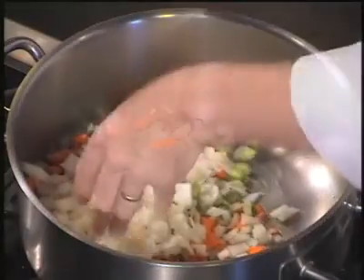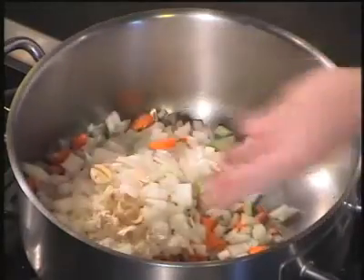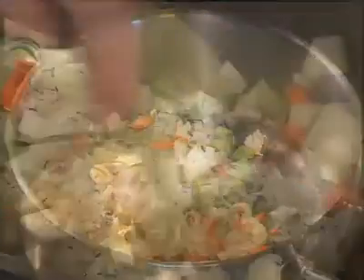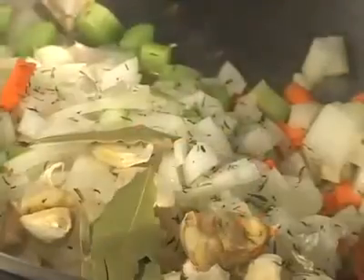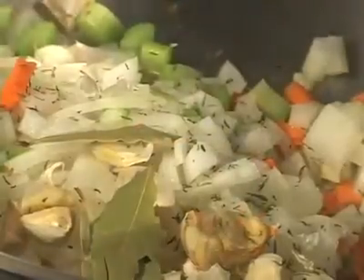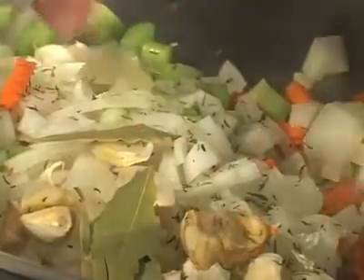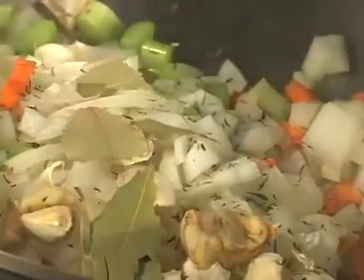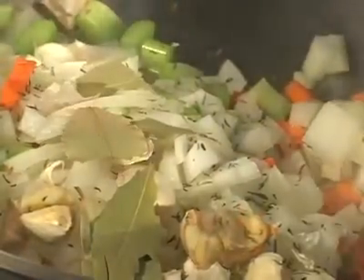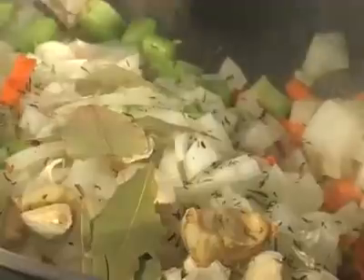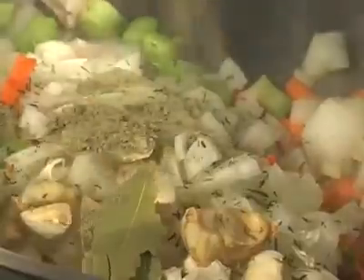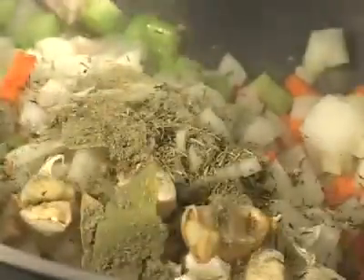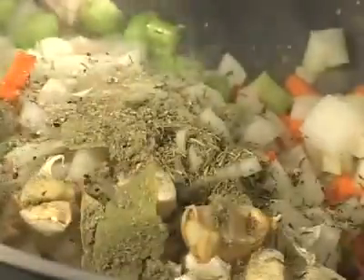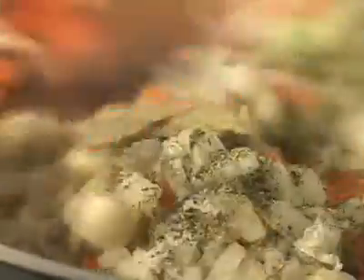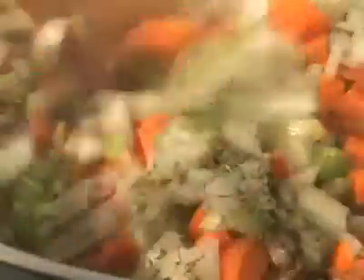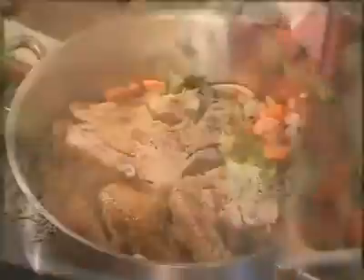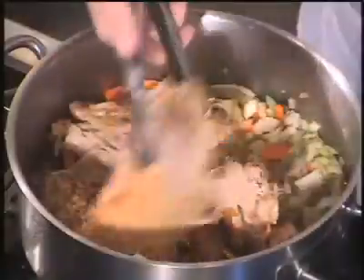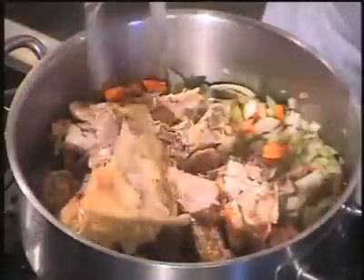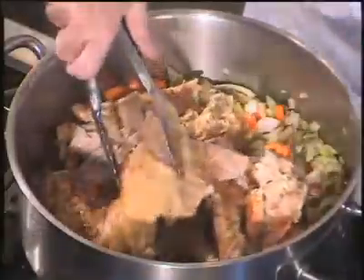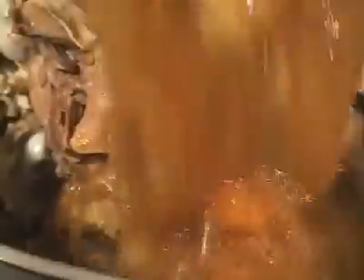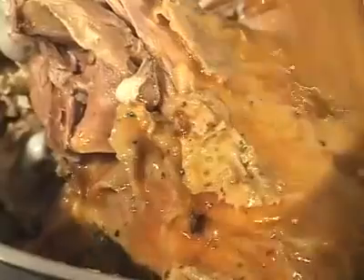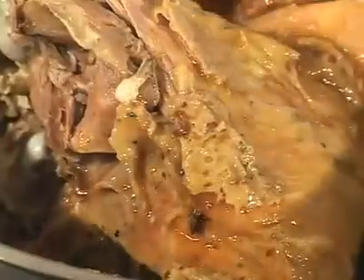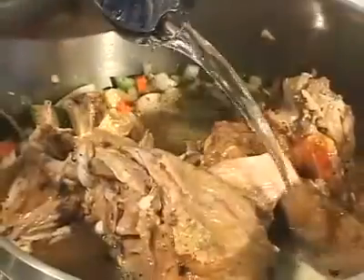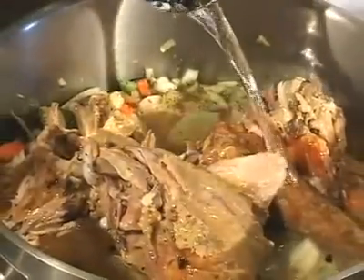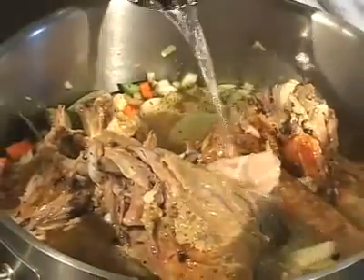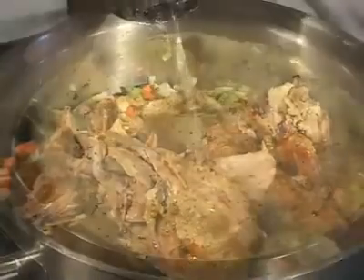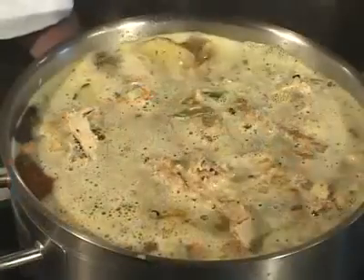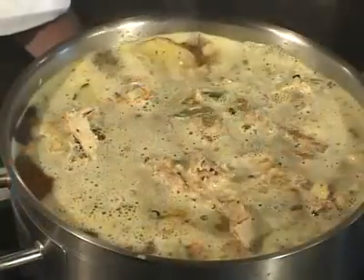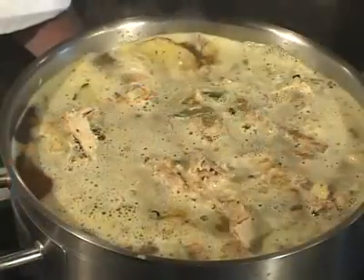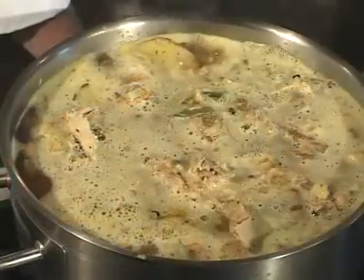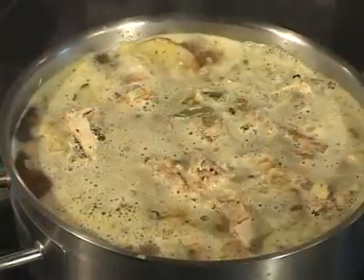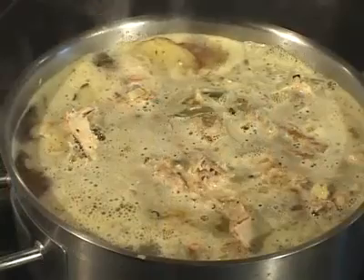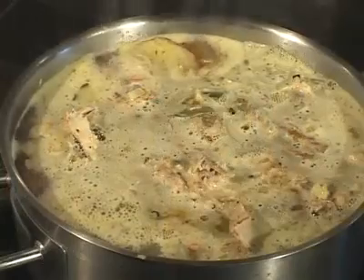Season with fresh garlic, thyme, bay leaf, sage, and salt and pepper. Add the turkey meat and the juice from the roasting pan. Cover with cold water, bring to a boil, then turn down the heat and simmer for about three hours.